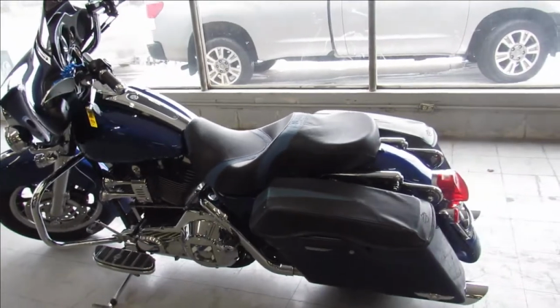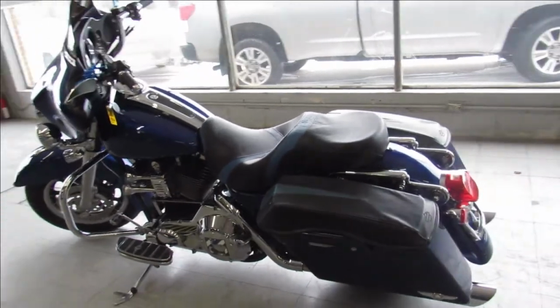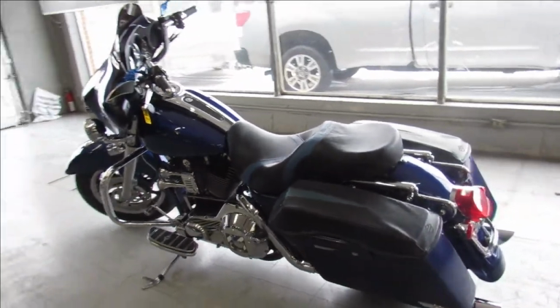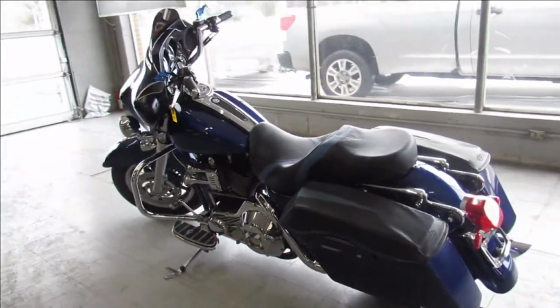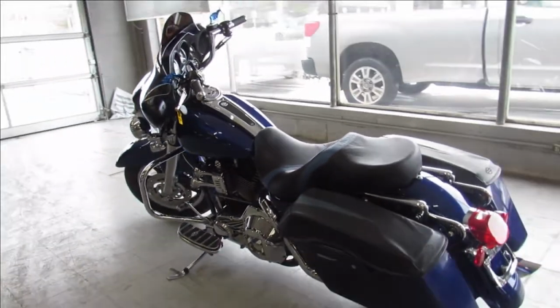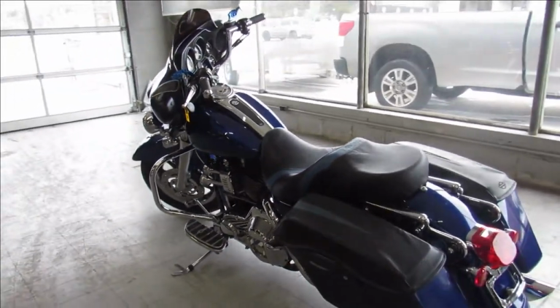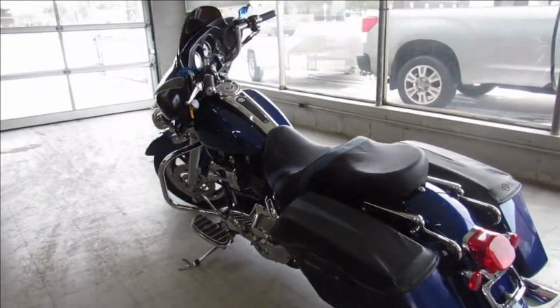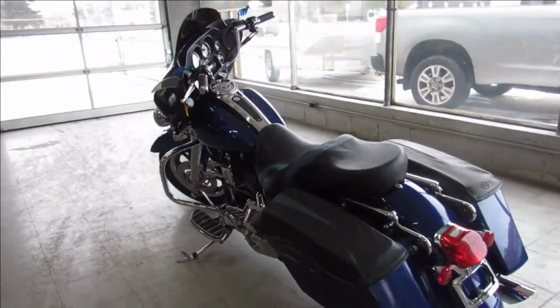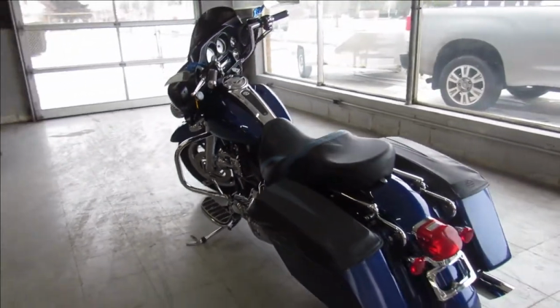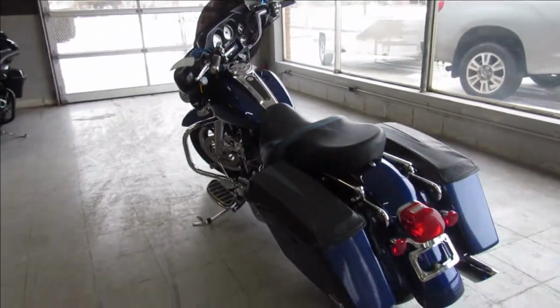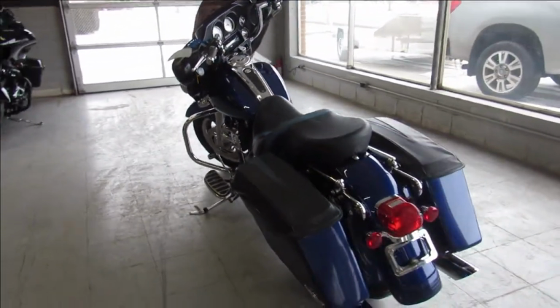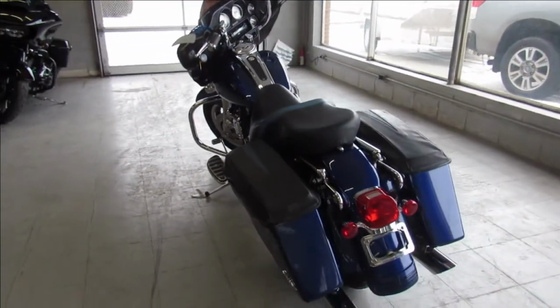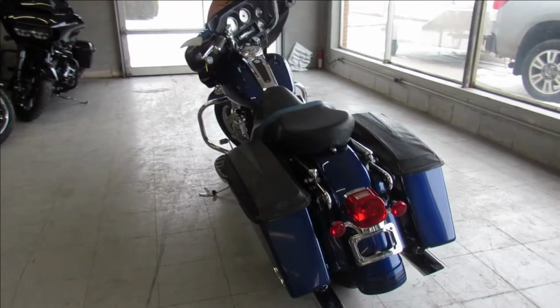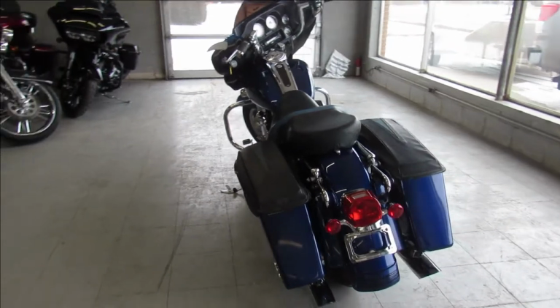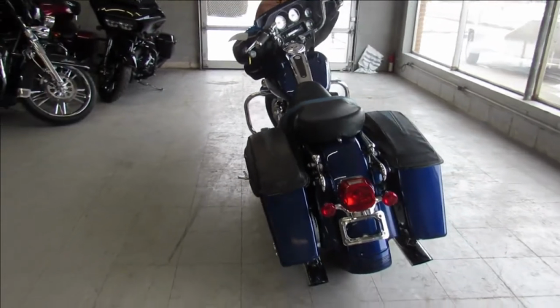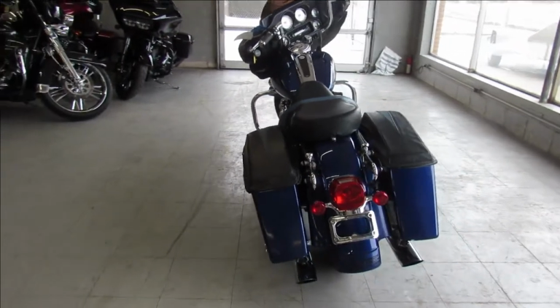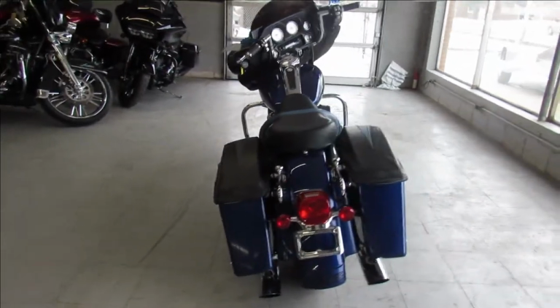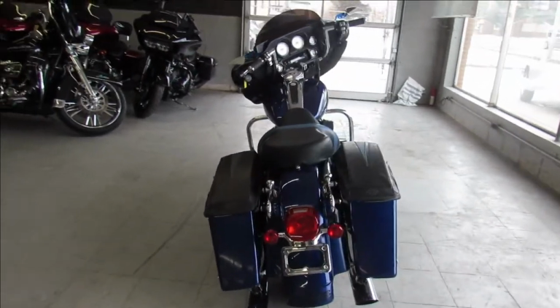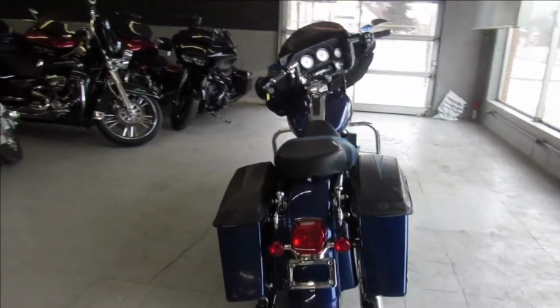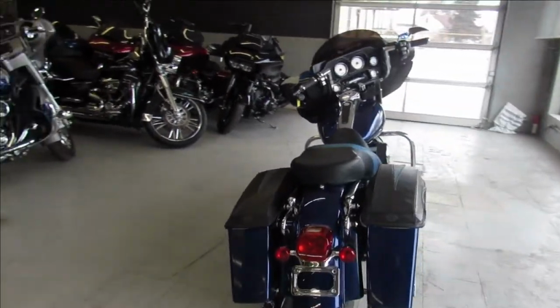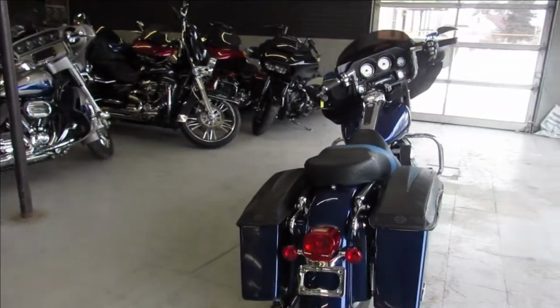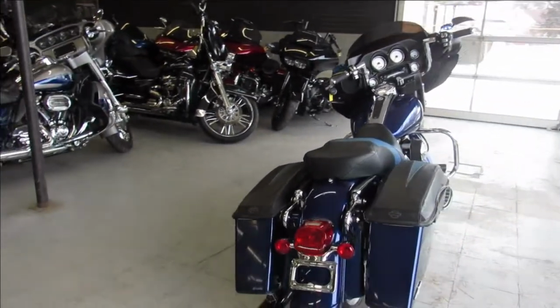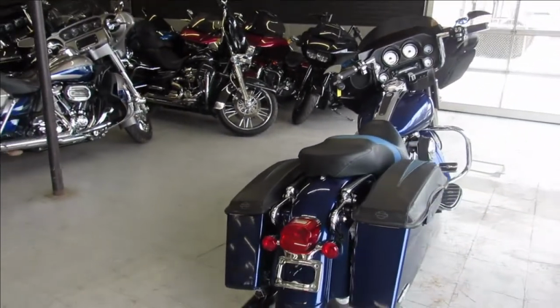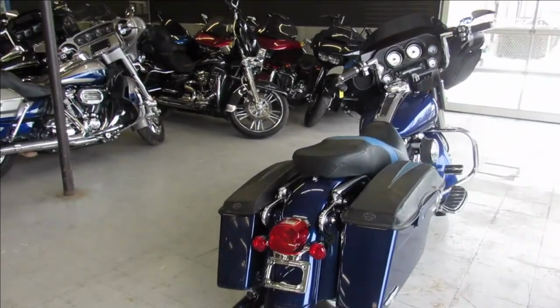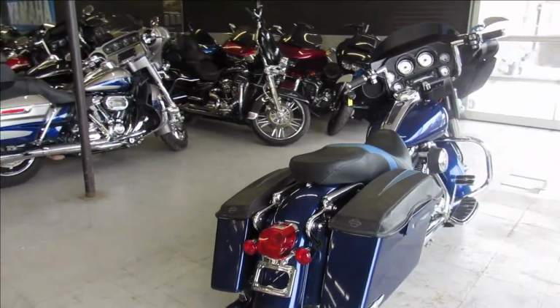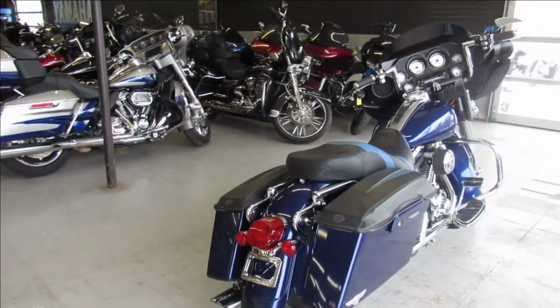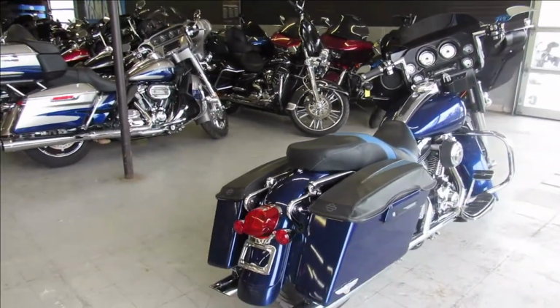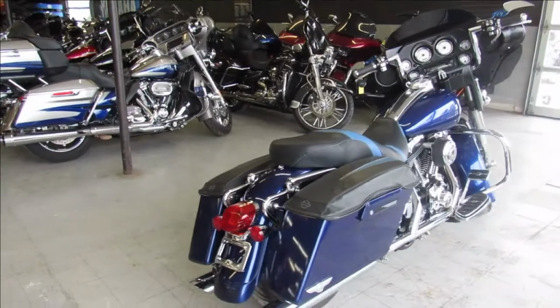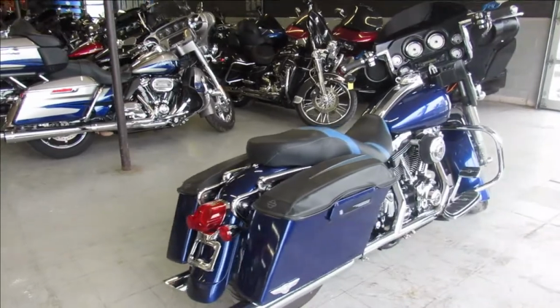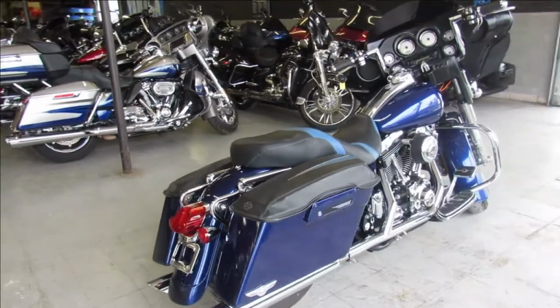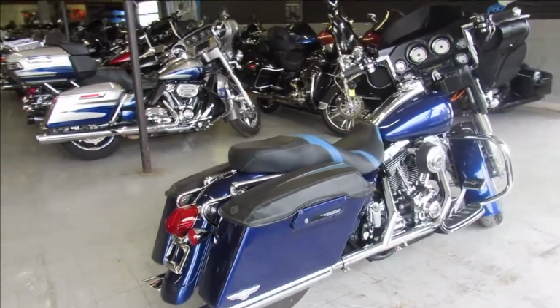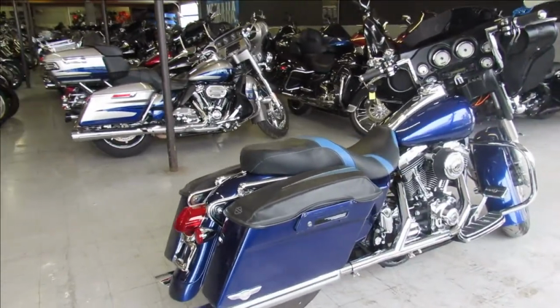This one is a sharp Streetglide, guys — you're not going to miss it. Give us a call, we'll get it done. We've got guaranteed financing, leasing programs, layaway programs, your trades are always welcome. It's 810-648-9500.